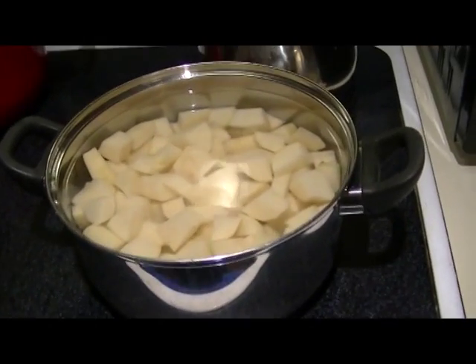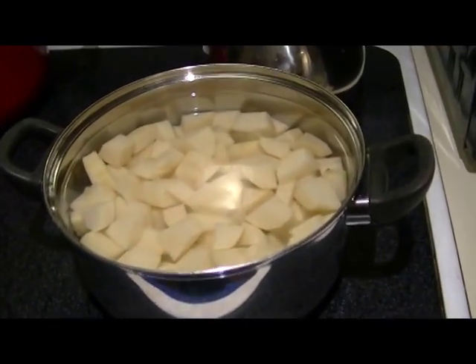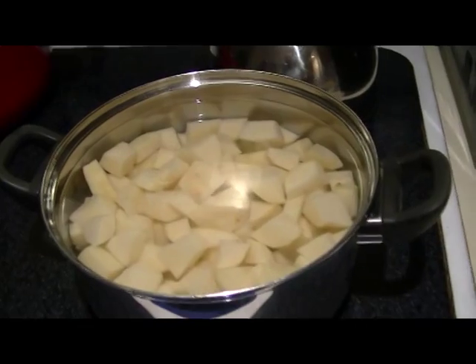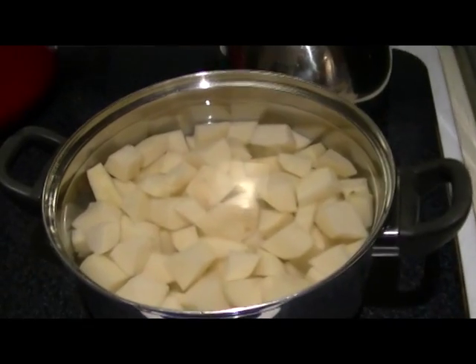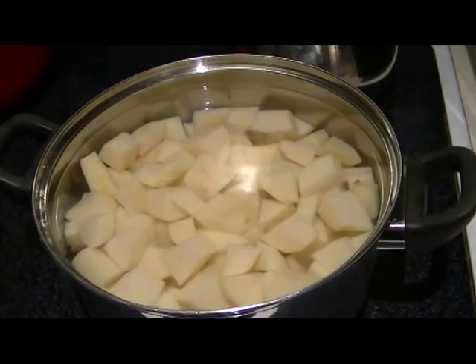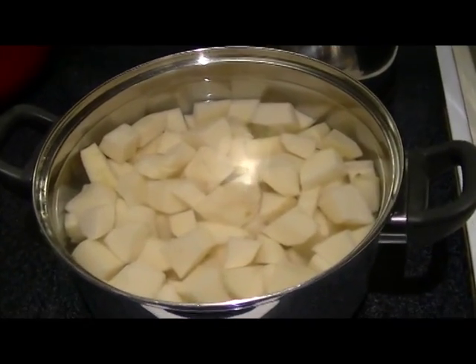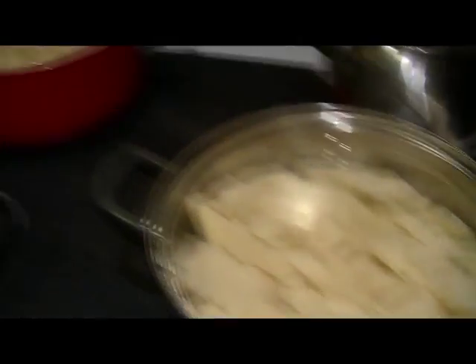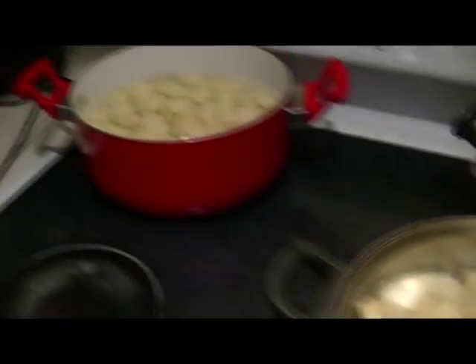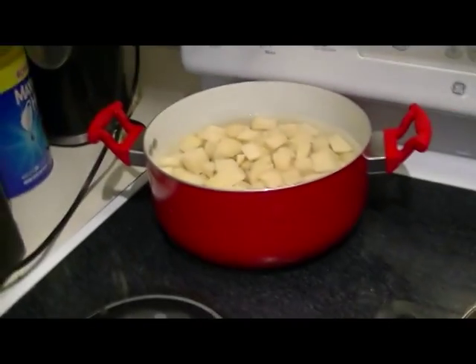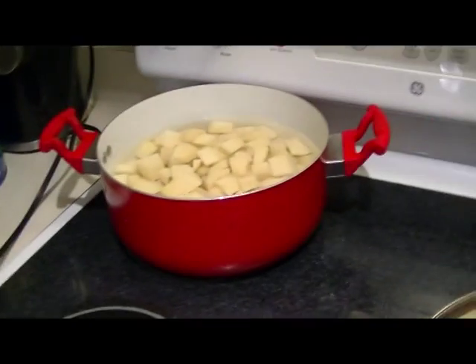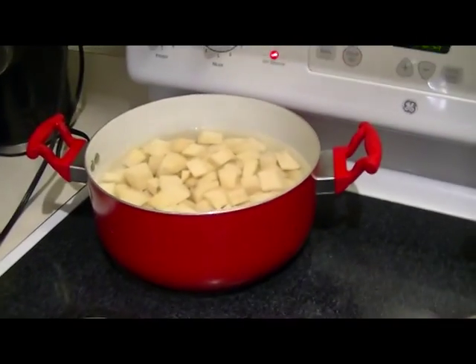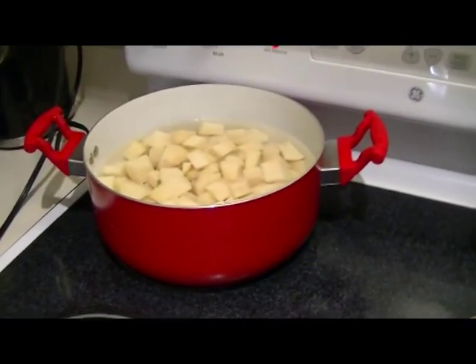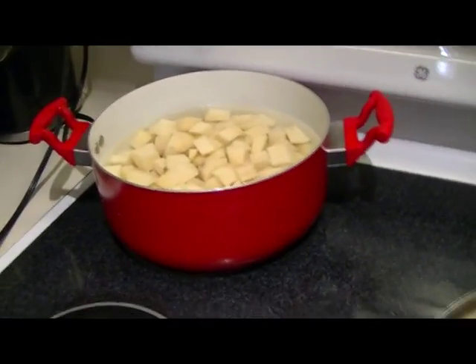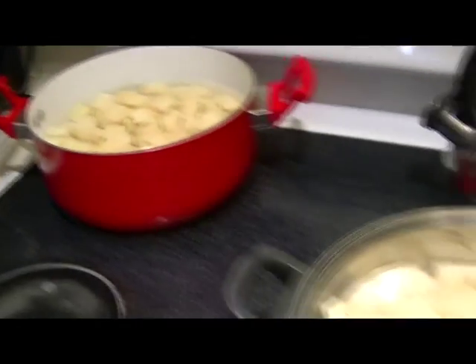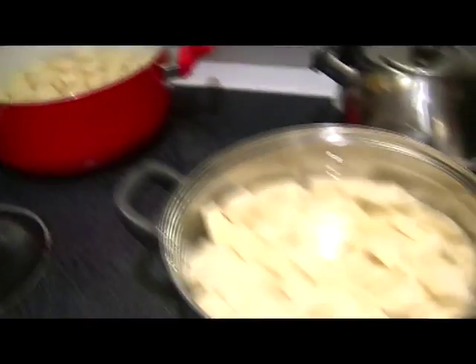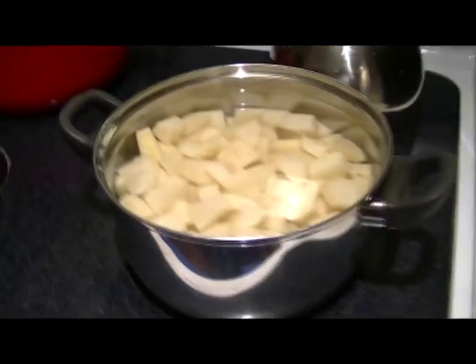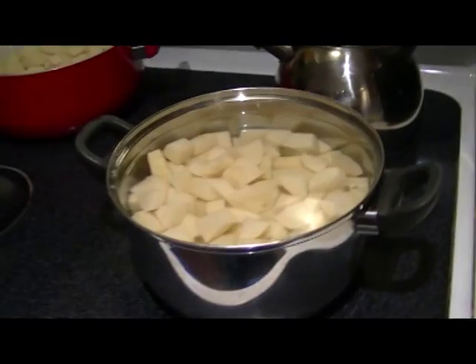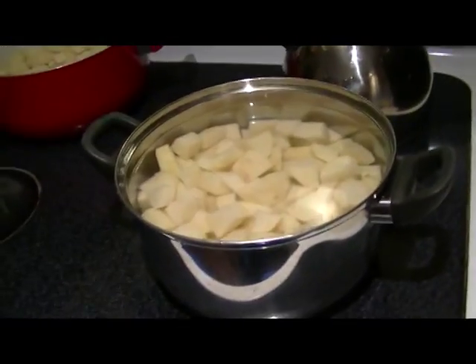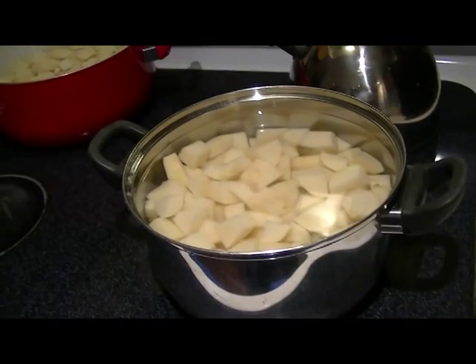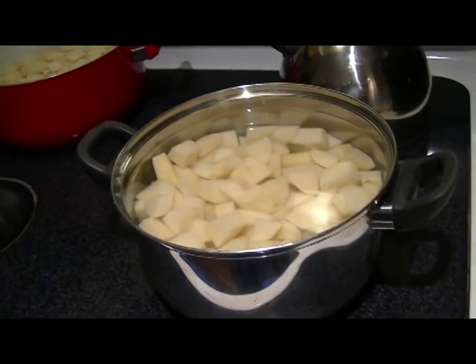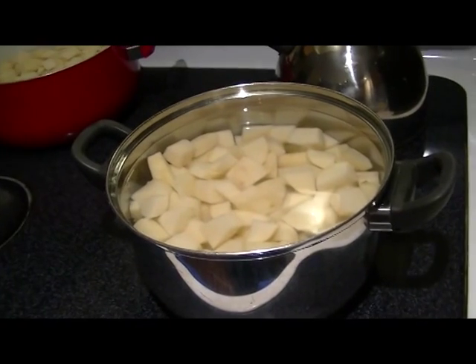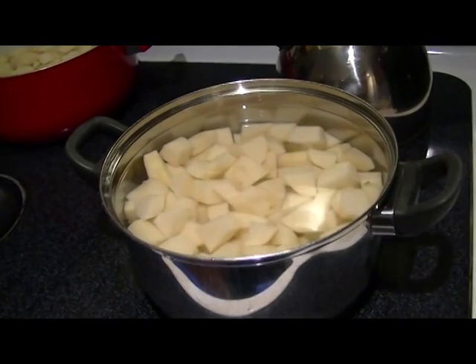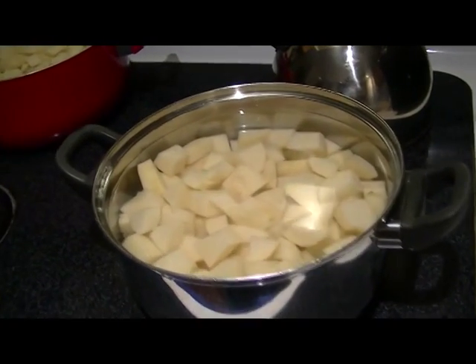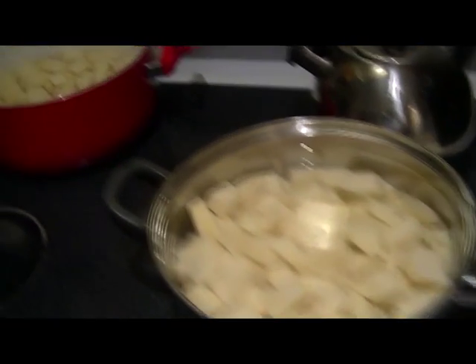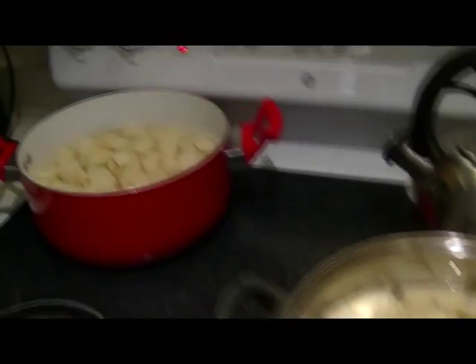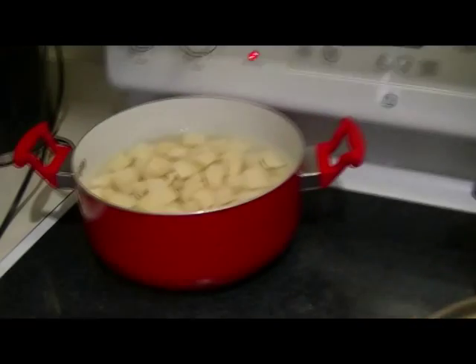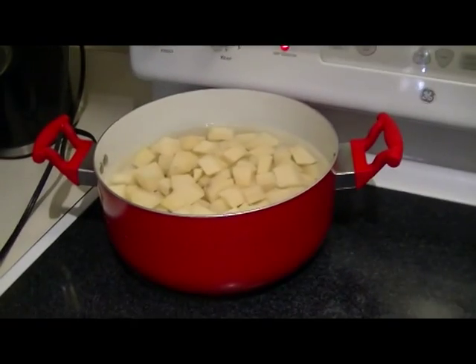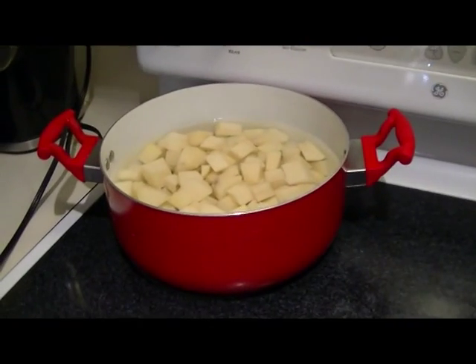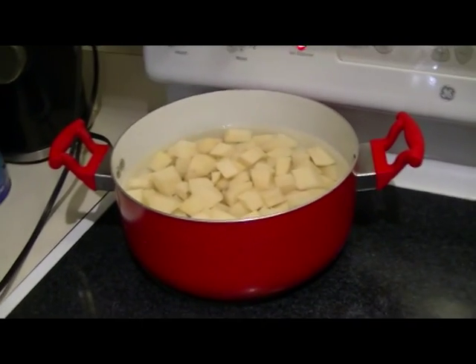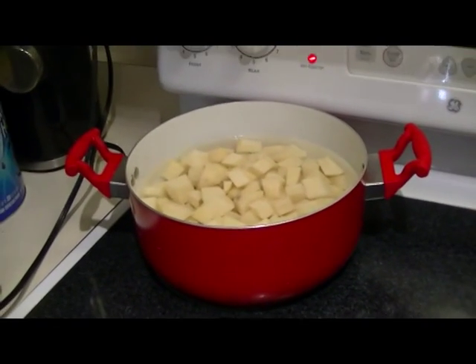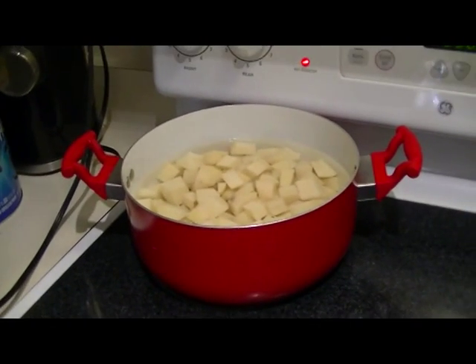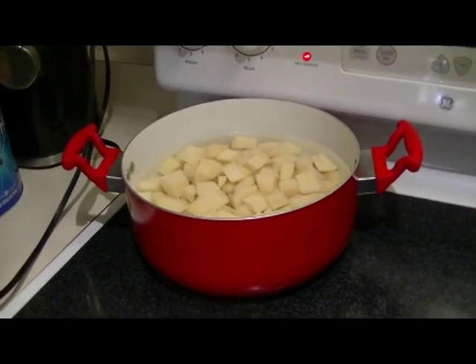Because potatoes, when we mix it all together and cook the vegetables, they should be done at the same time as the frozen vegetables.